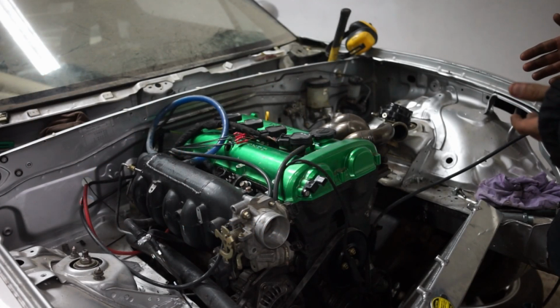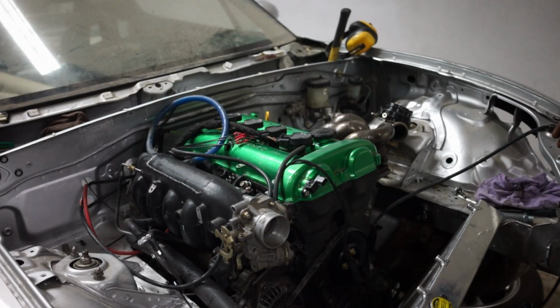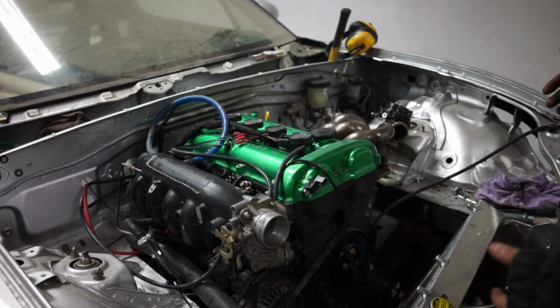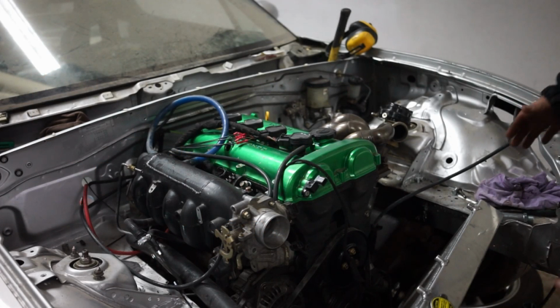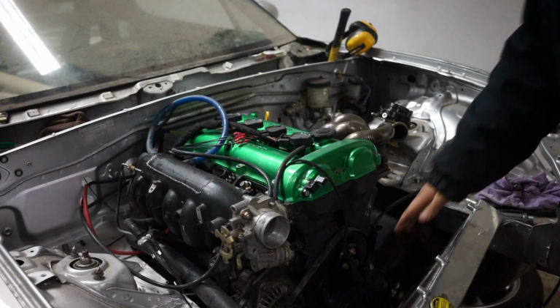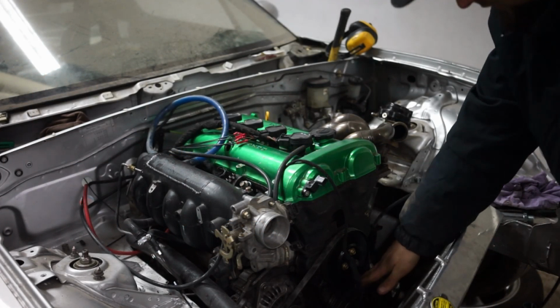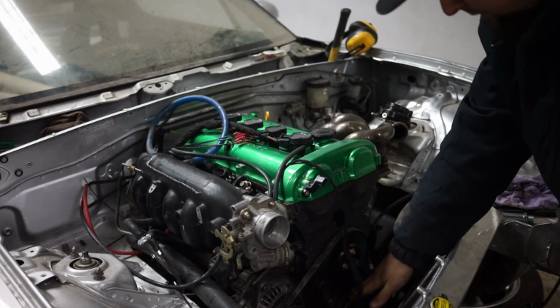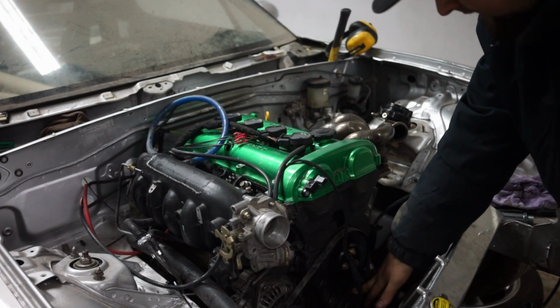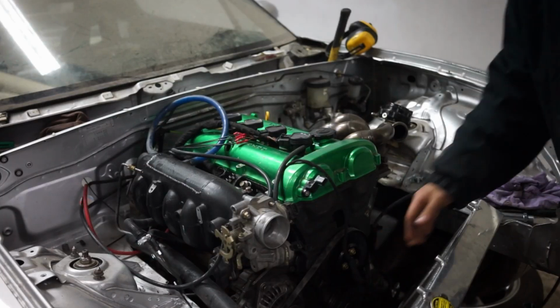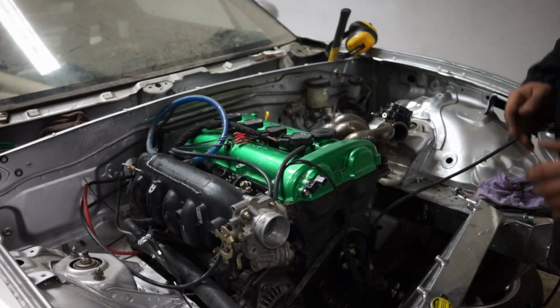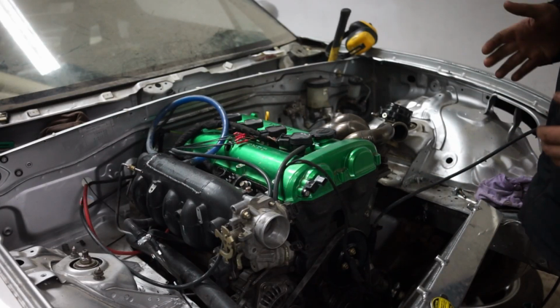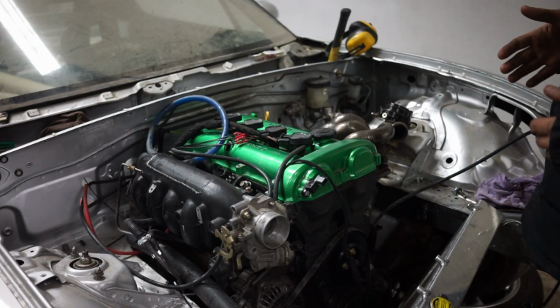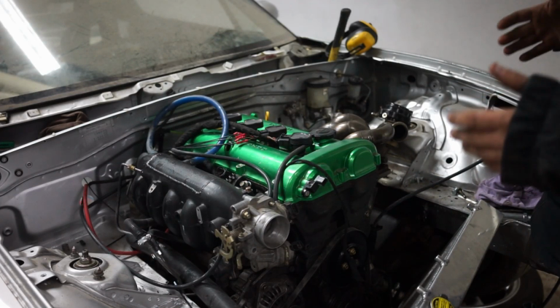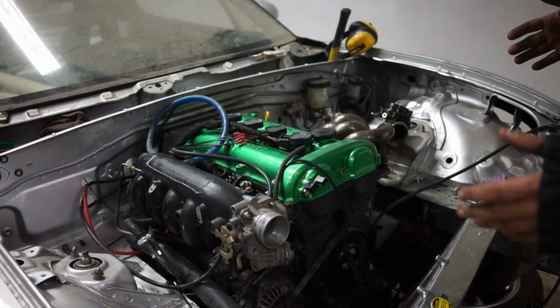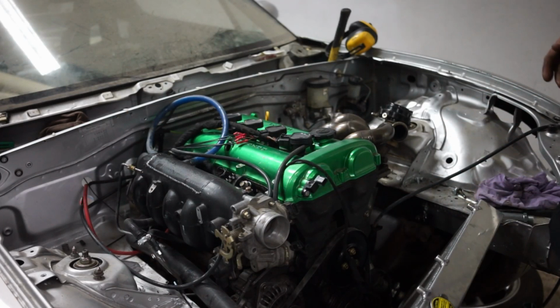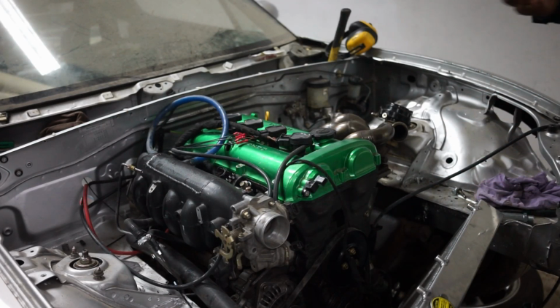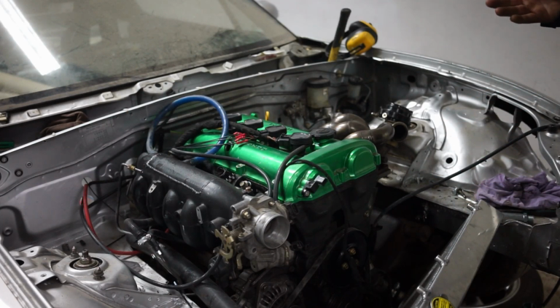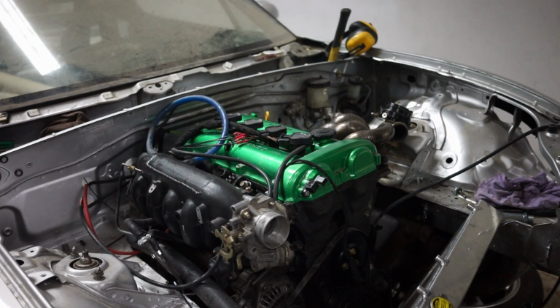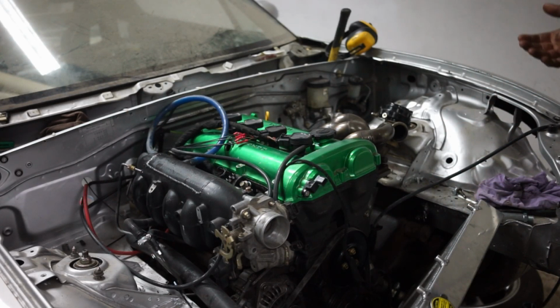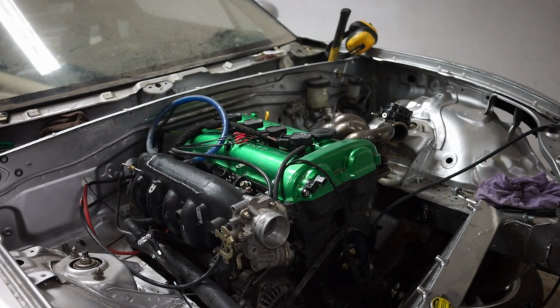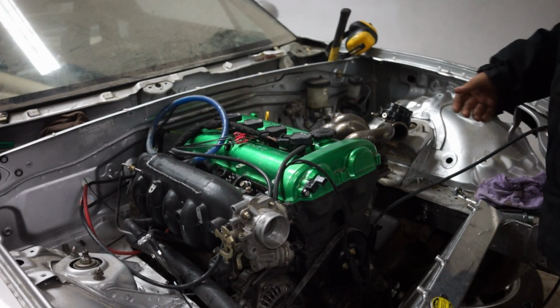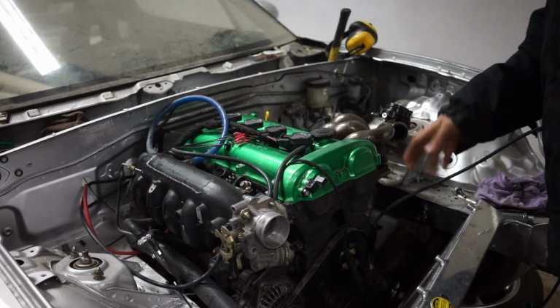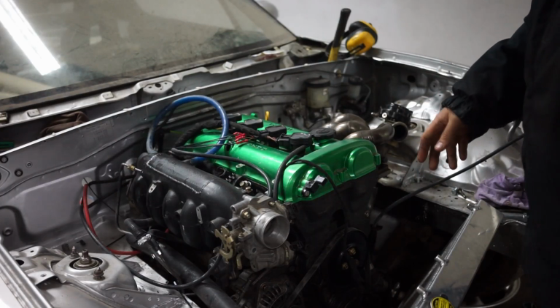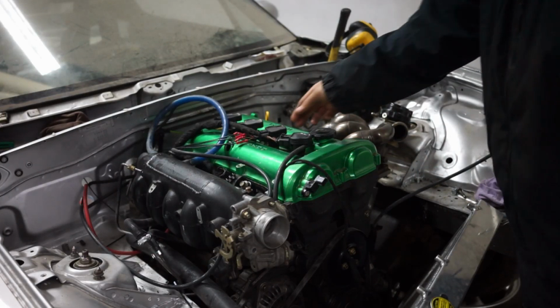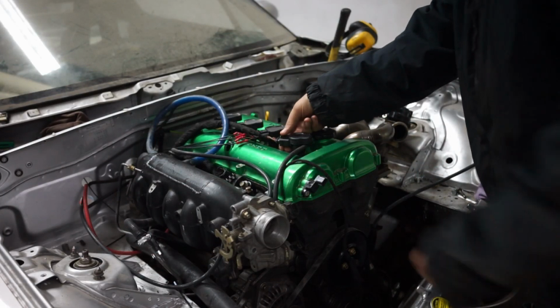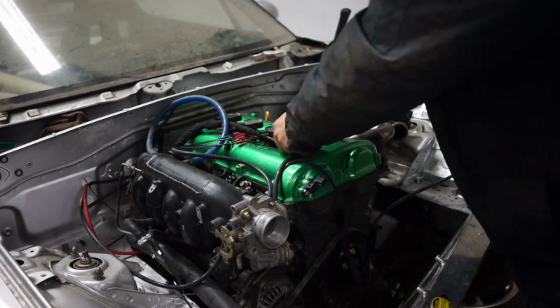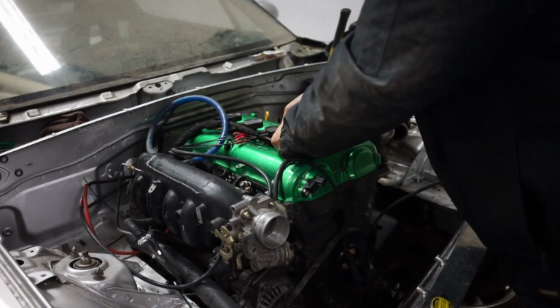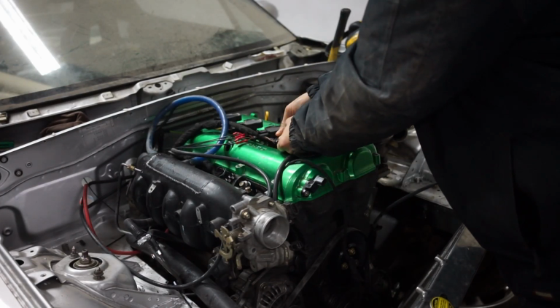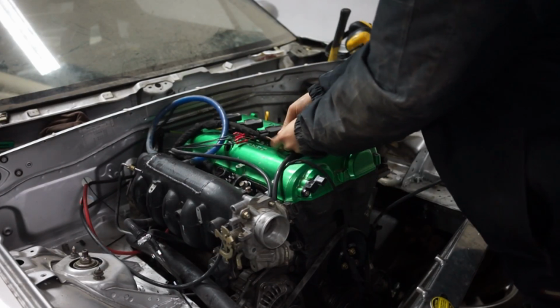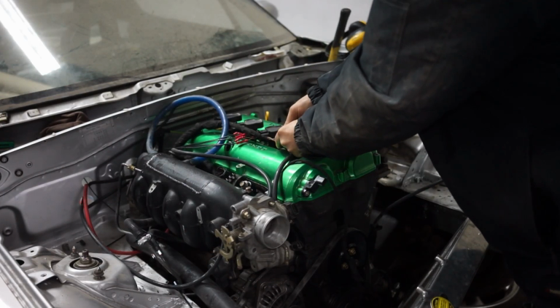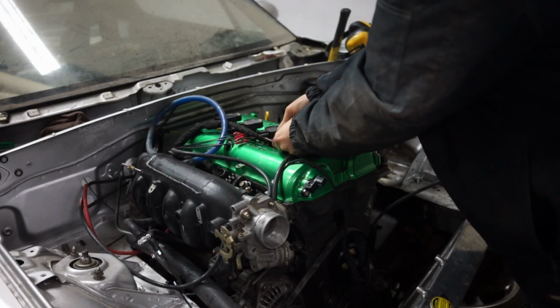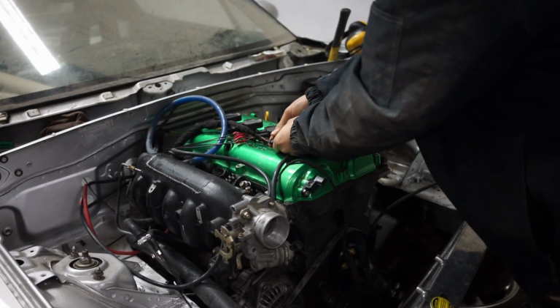First of all, if you have a timing mark on your crank pulley, you want to put your engine to top dead center - TDC - or whatever you want to call it. If you don't have a marking on there, then pull out a spark plug.